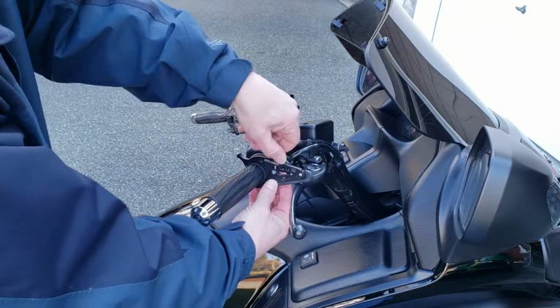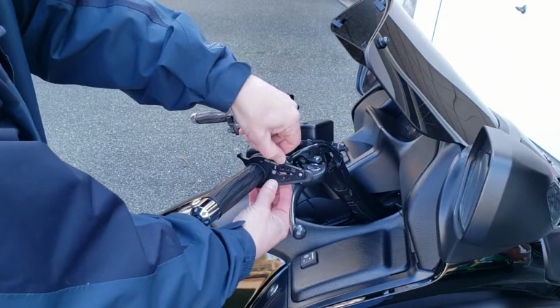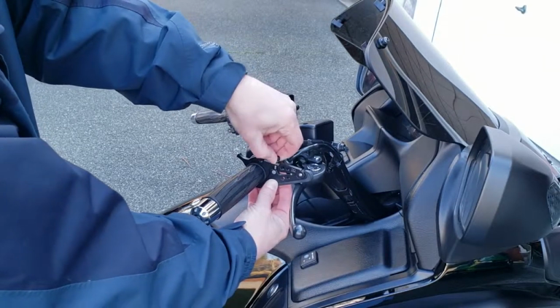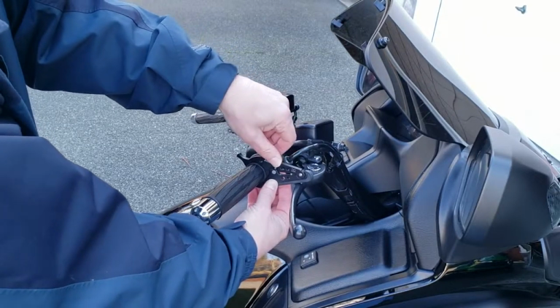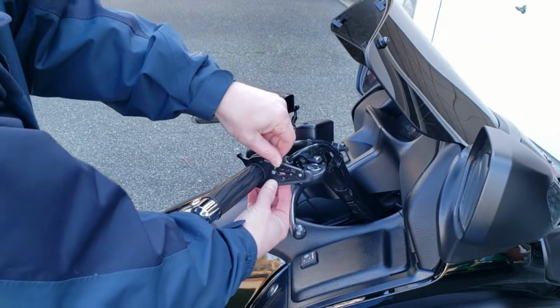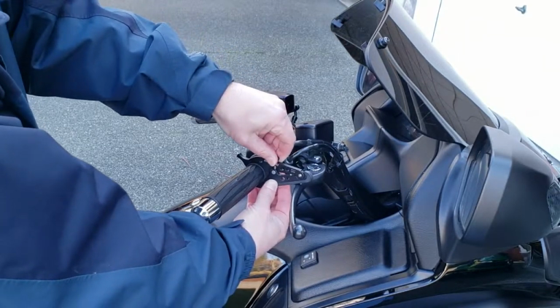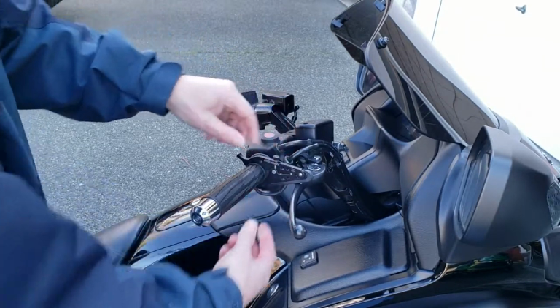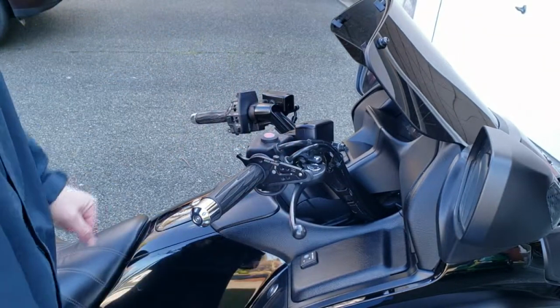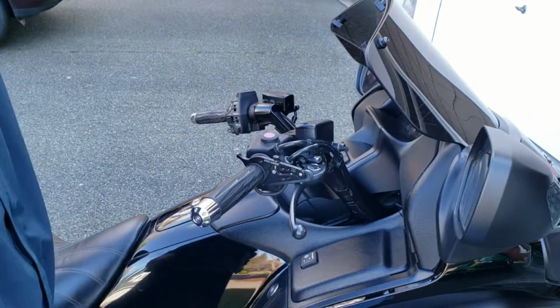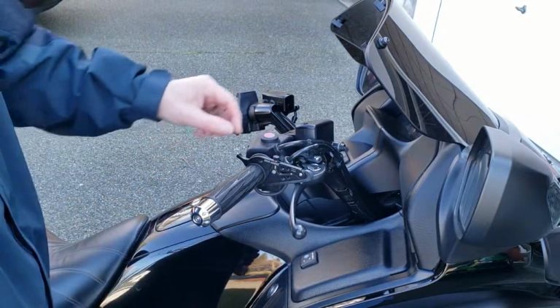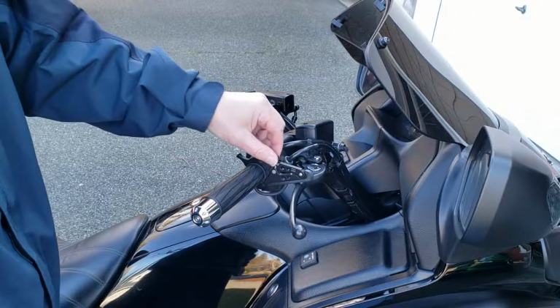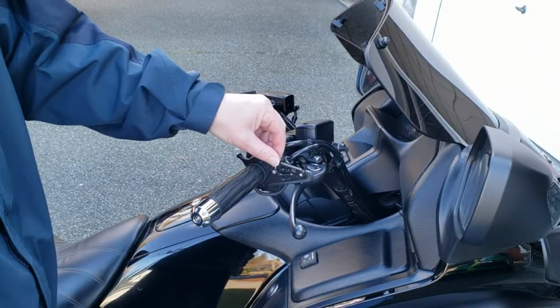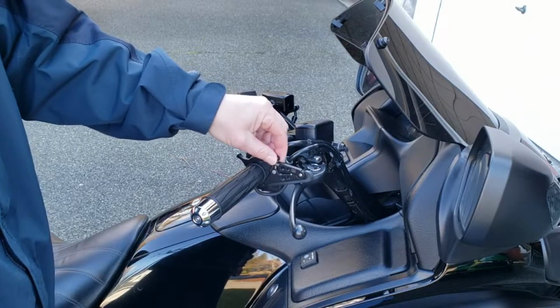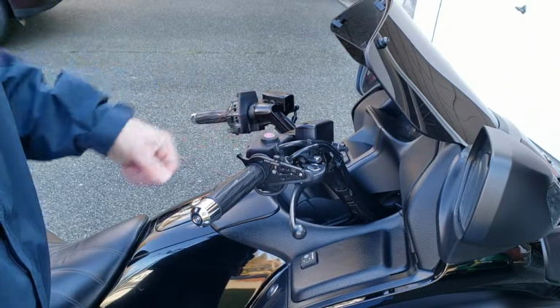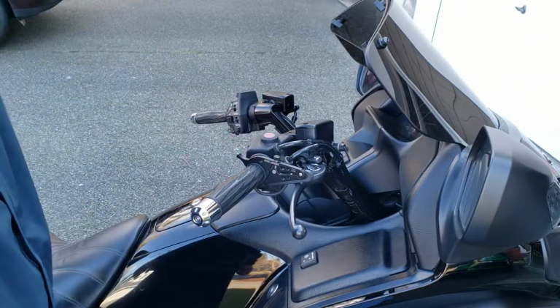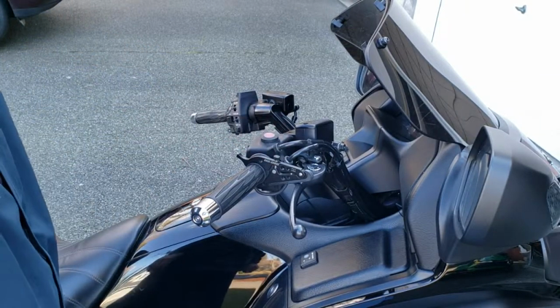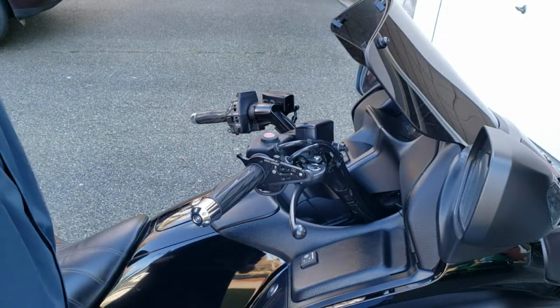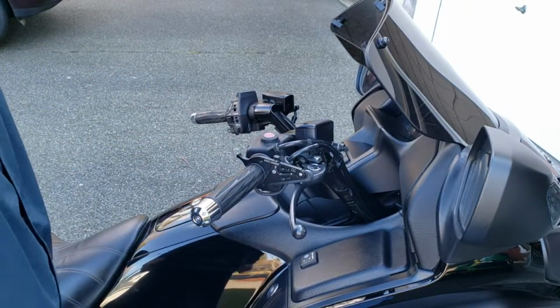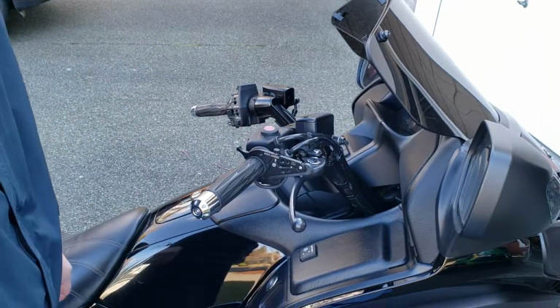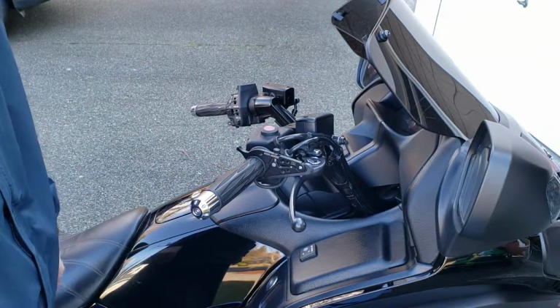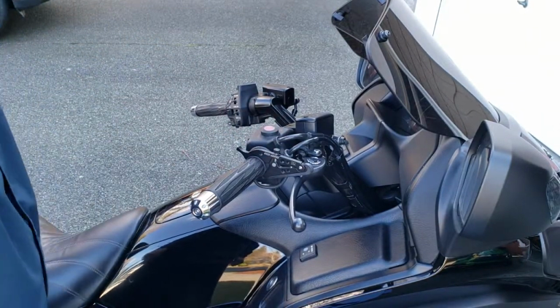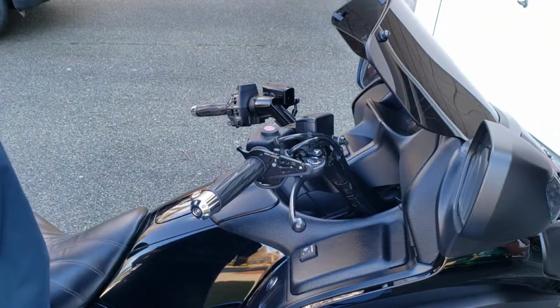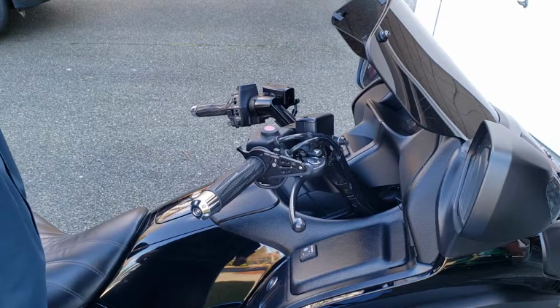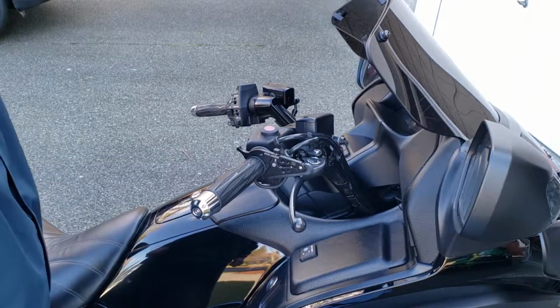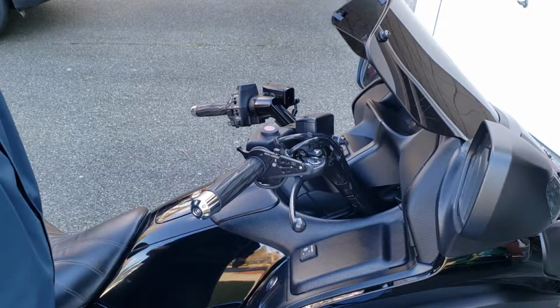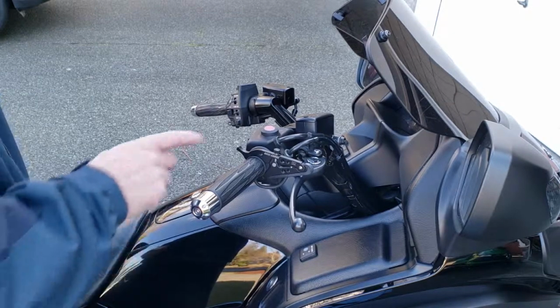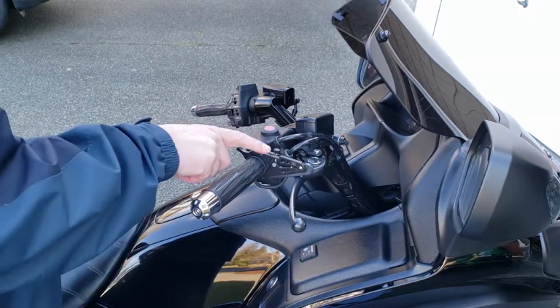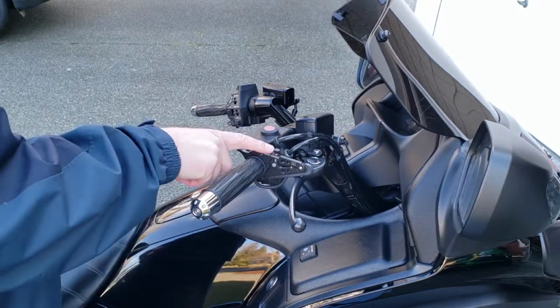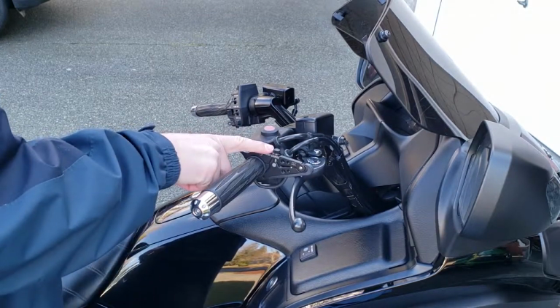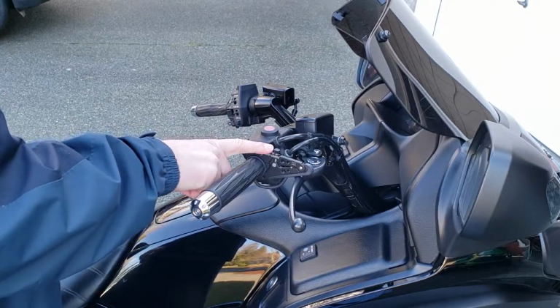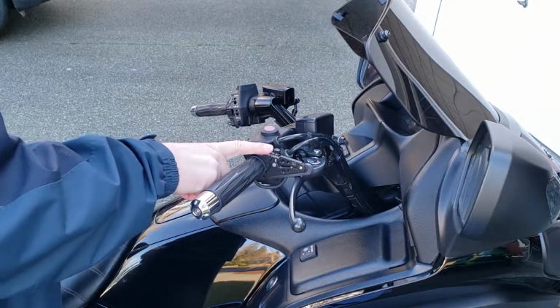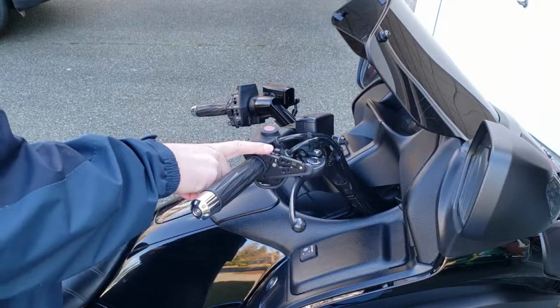Works really, really well. I've been using this one for the last three years. It's not quite as good as cruise control, but it works really nice. I like this method better than the locking clamps.